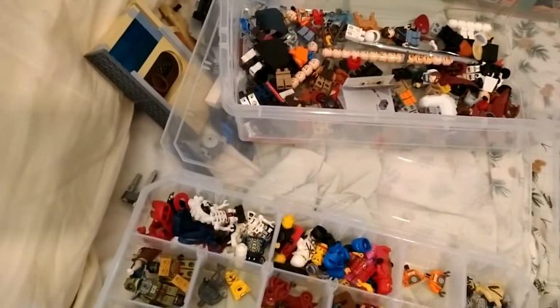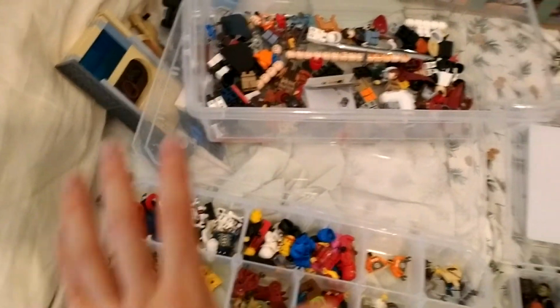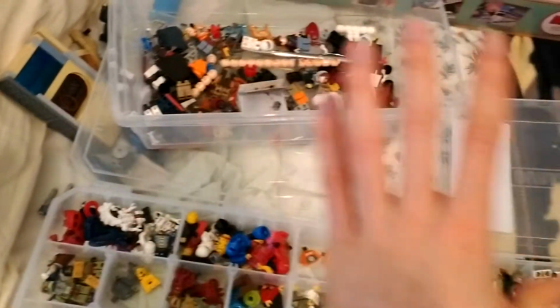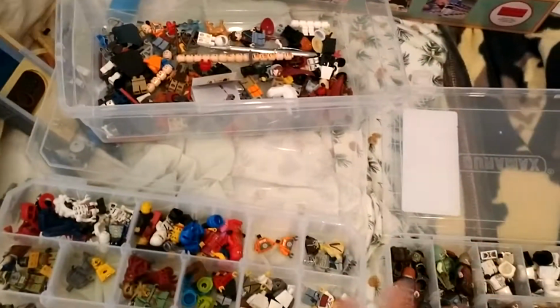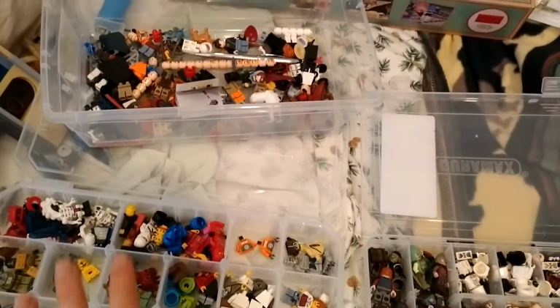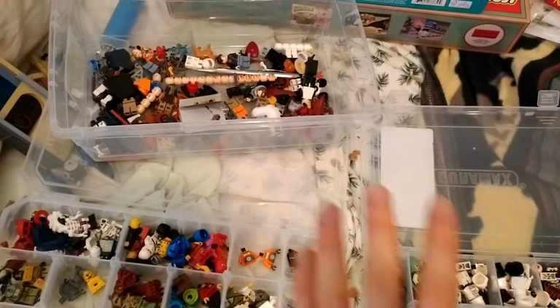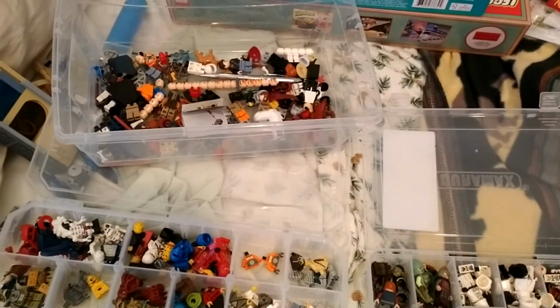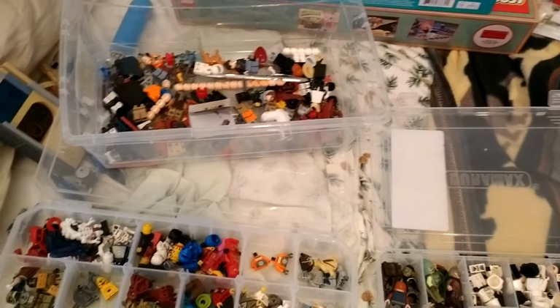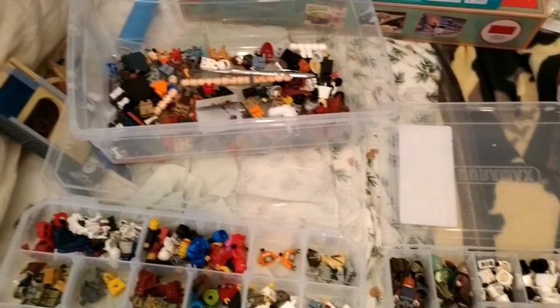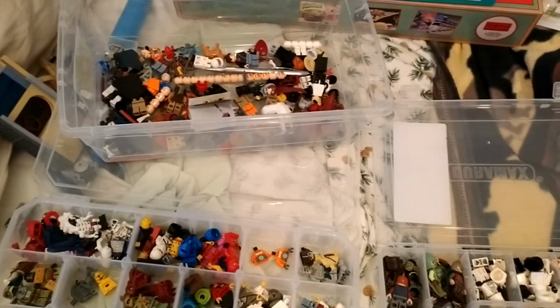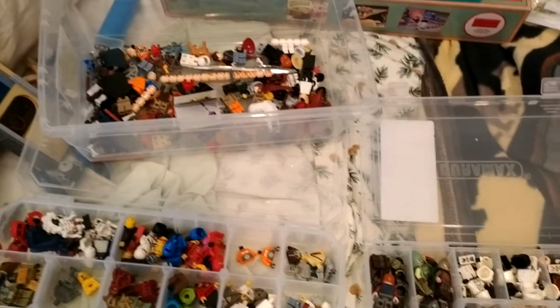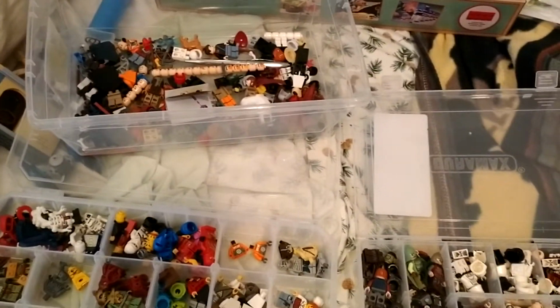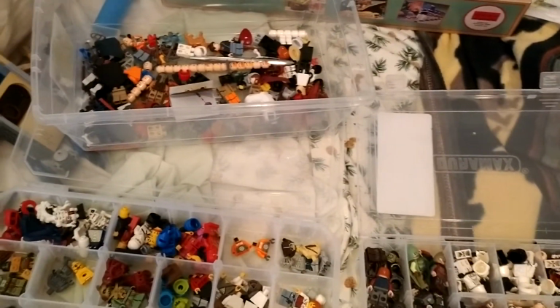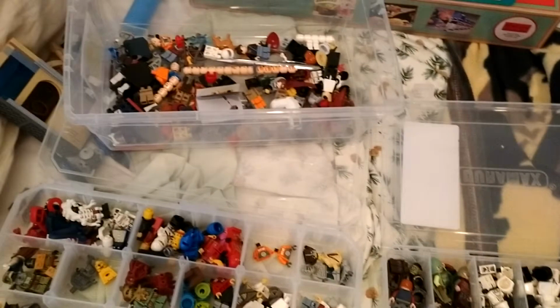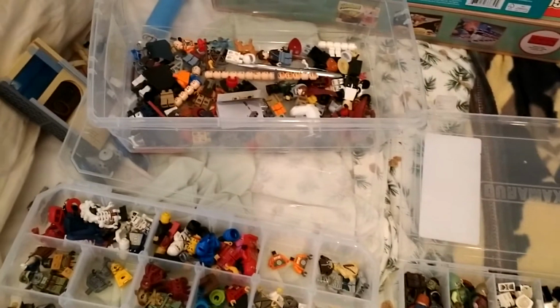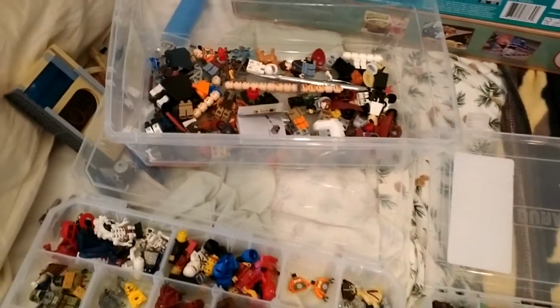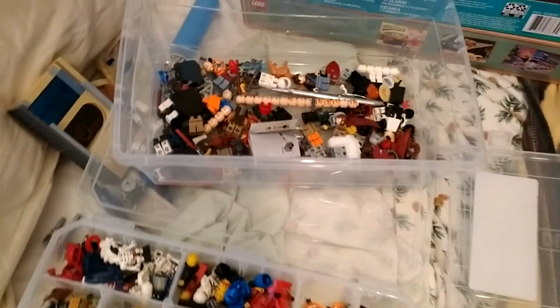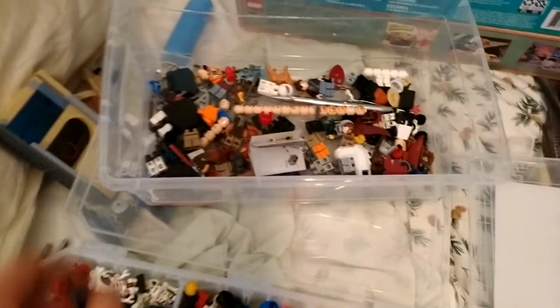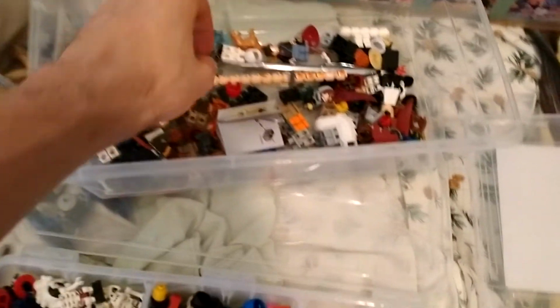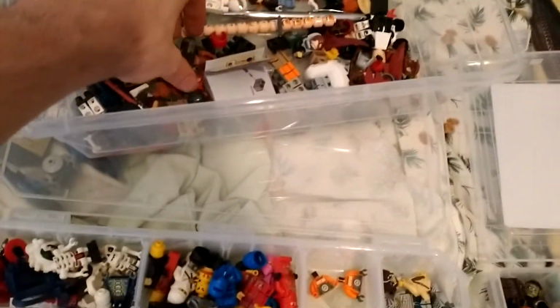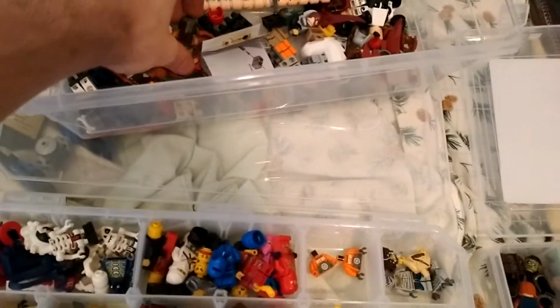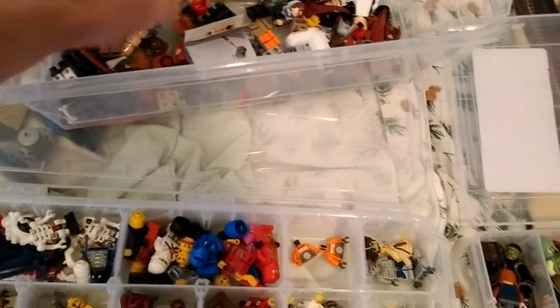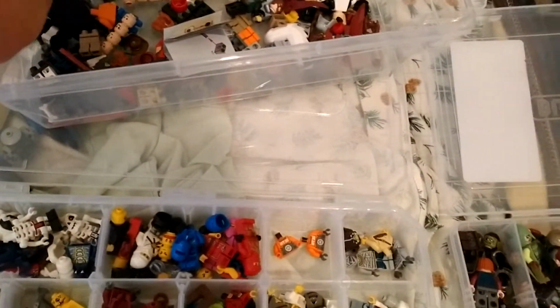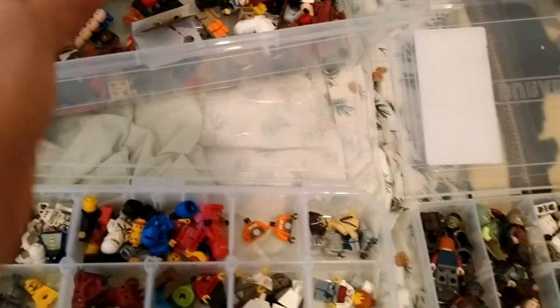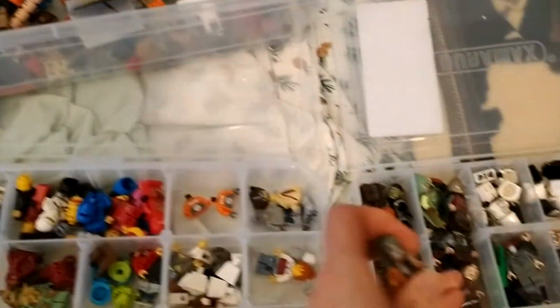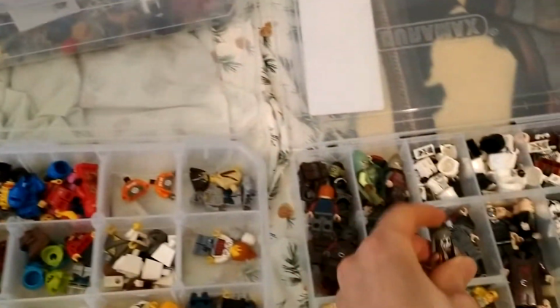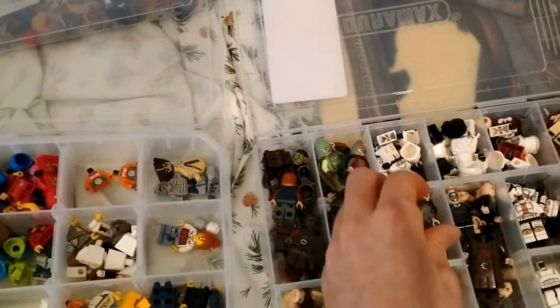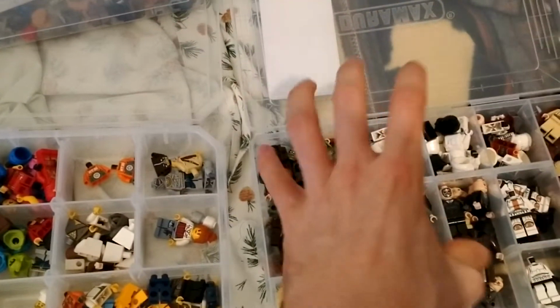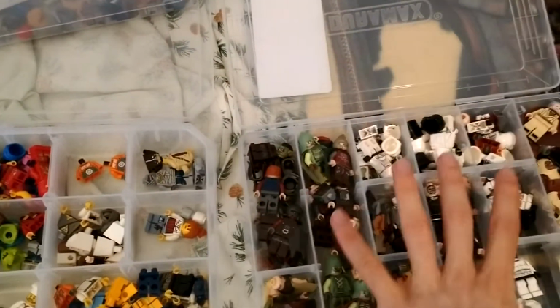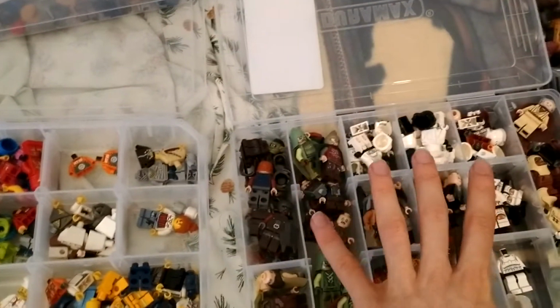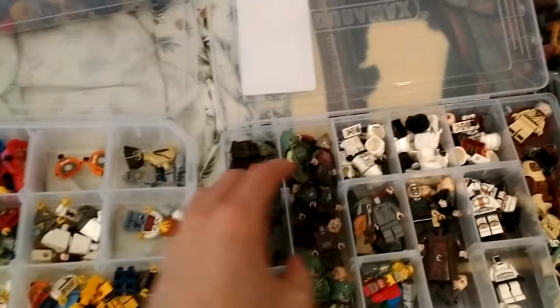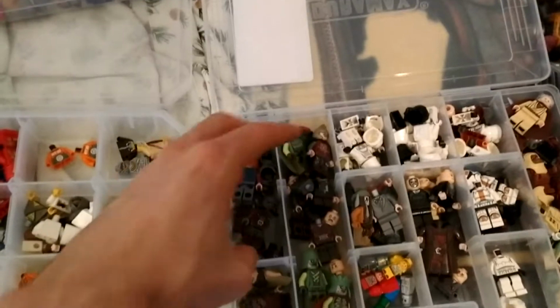Pretty much all of this was minifigures. I put a call out because I'm working on some big projects for Brick World Chicago, and this guy needs to go in here. This is all licensed minifigures.